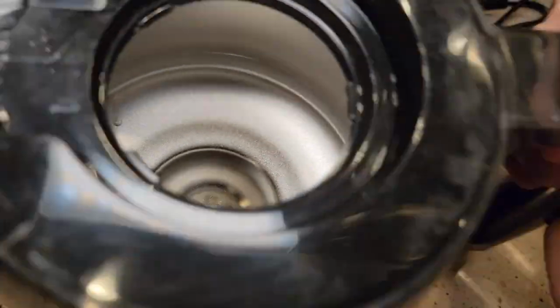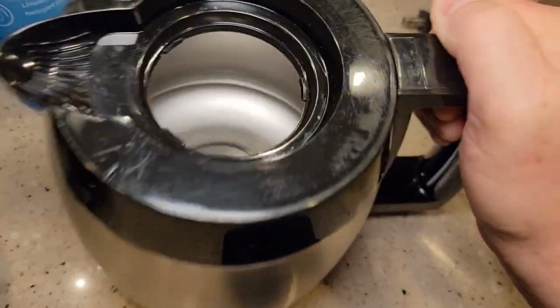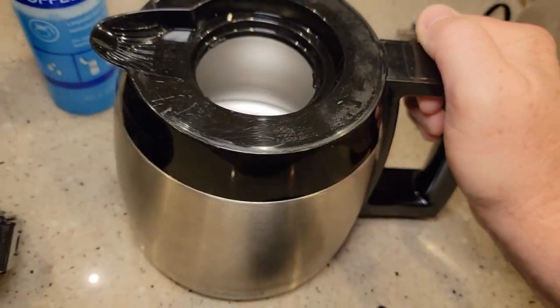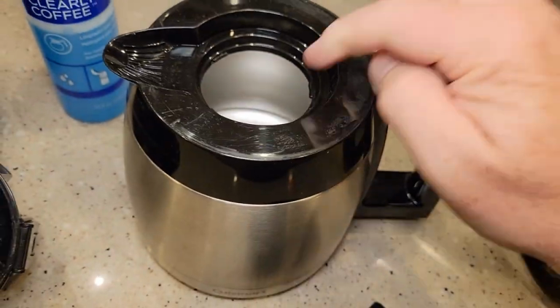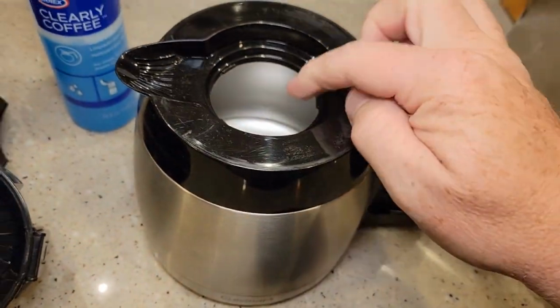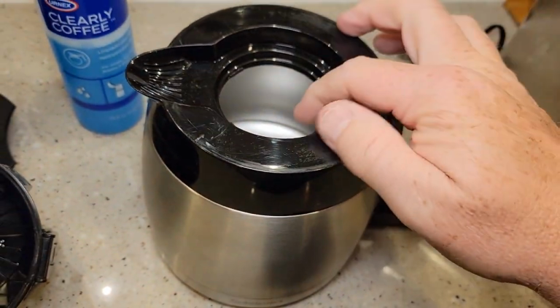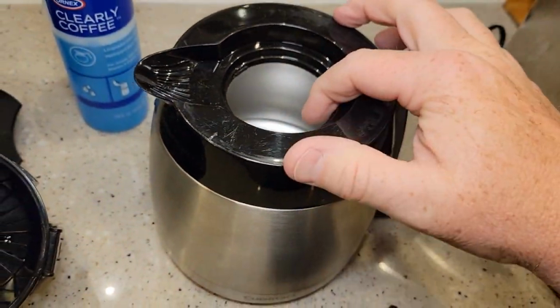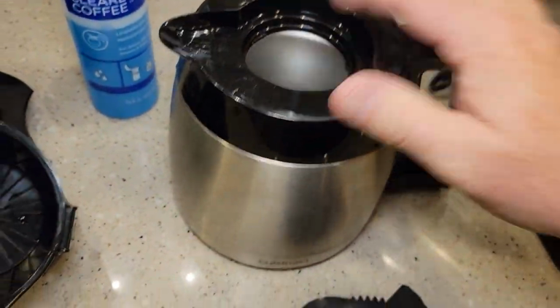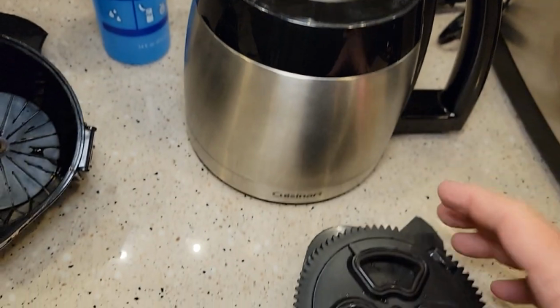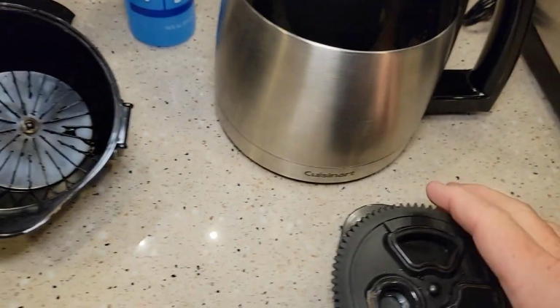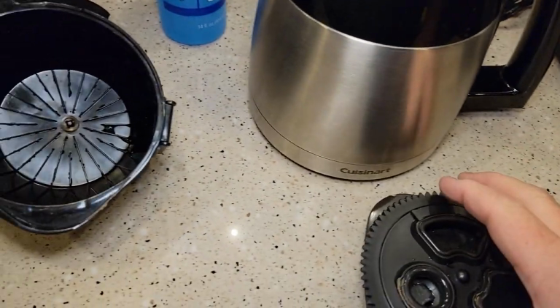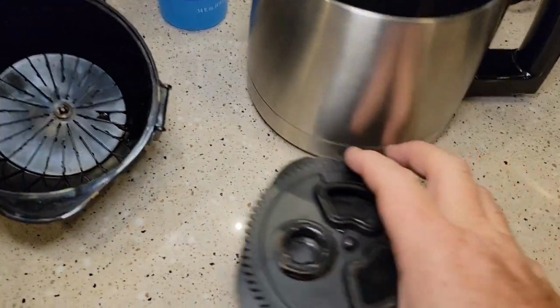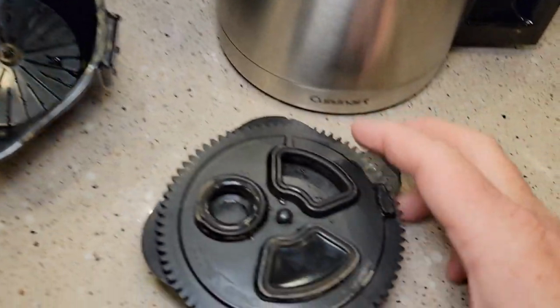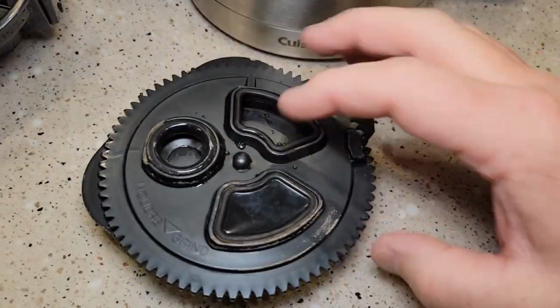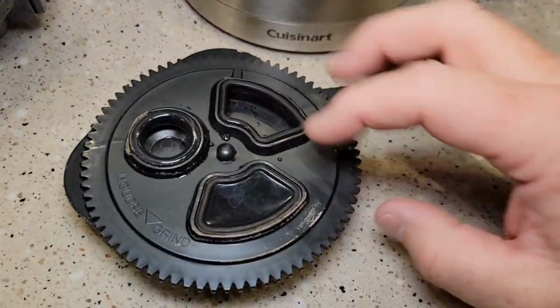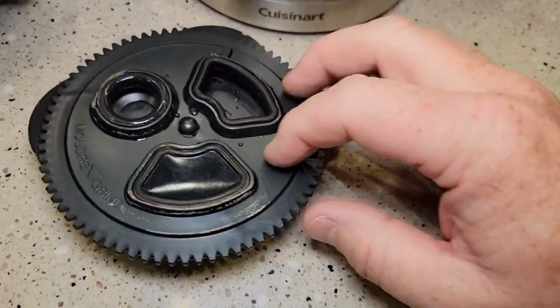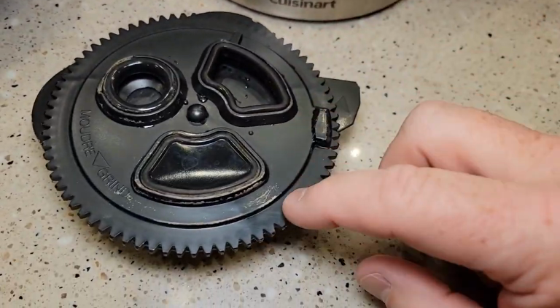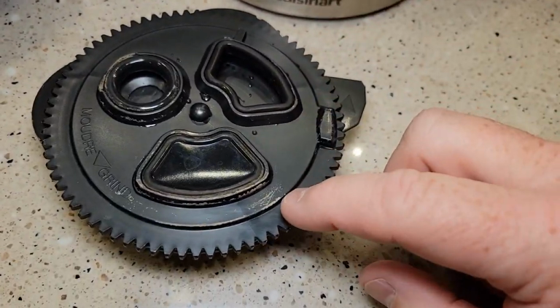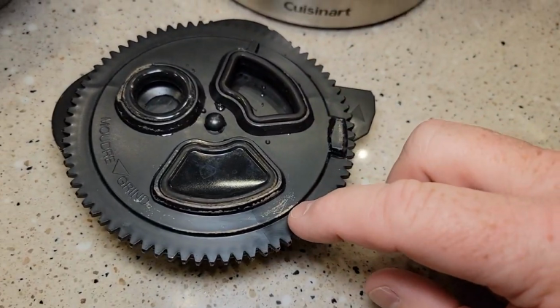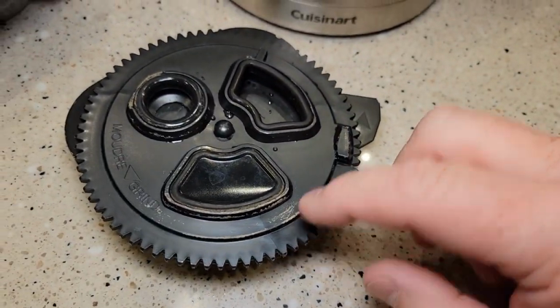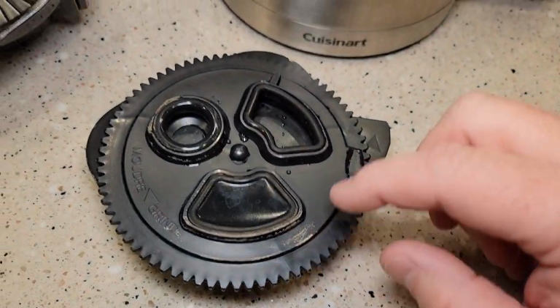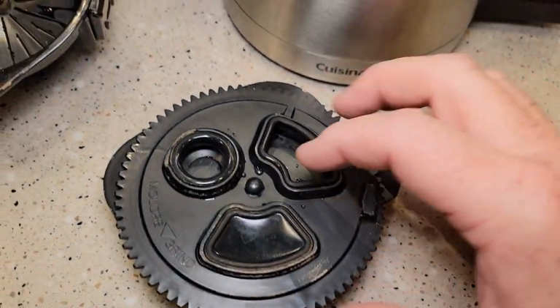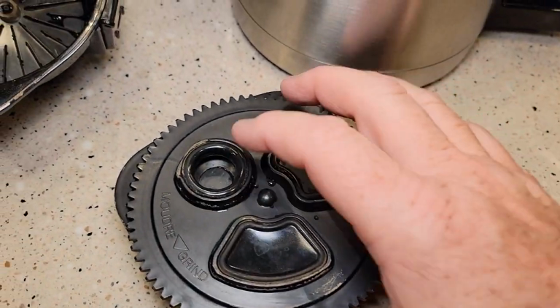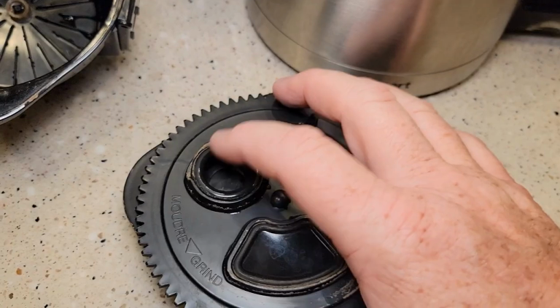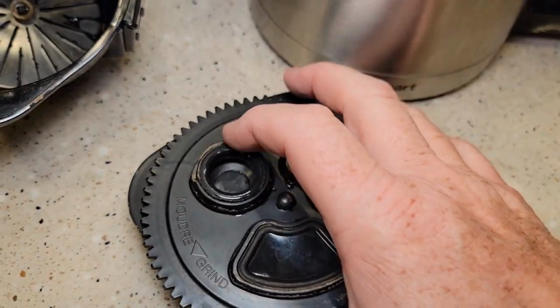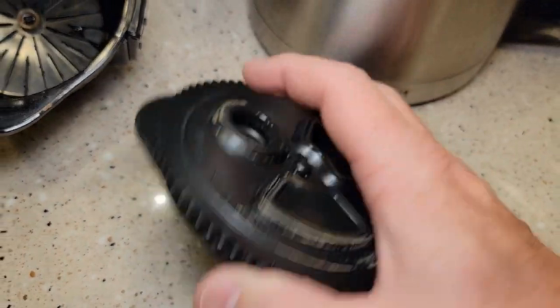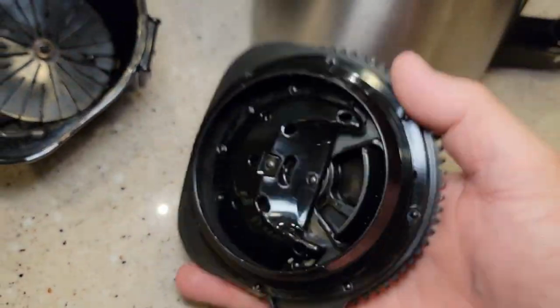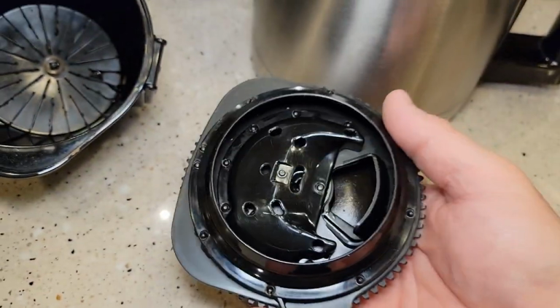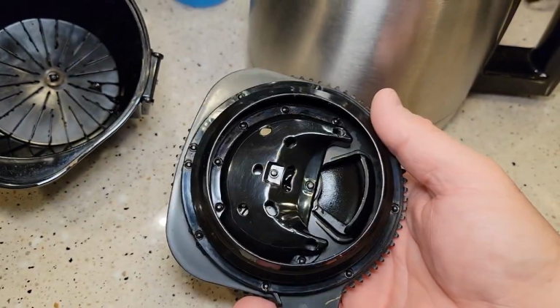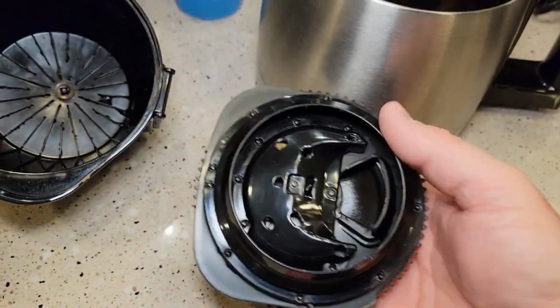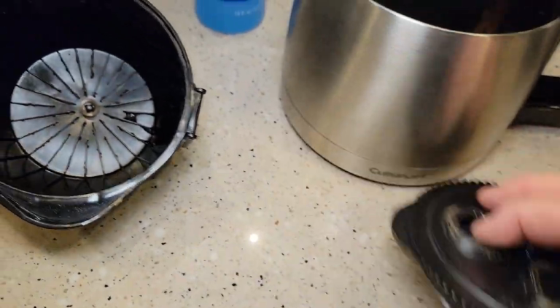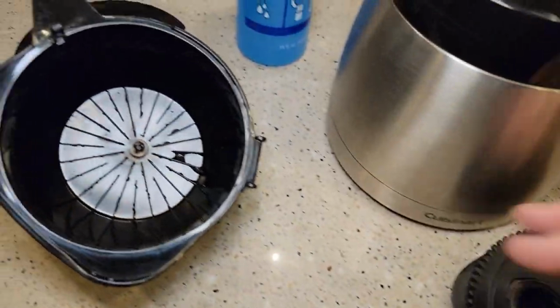I did use quite a bit of soap and water to rinse the chemical out when I was done. It does not get hard water deposits off of certain things, so it will not remove hard water, but it definitely cleans up the plastic.